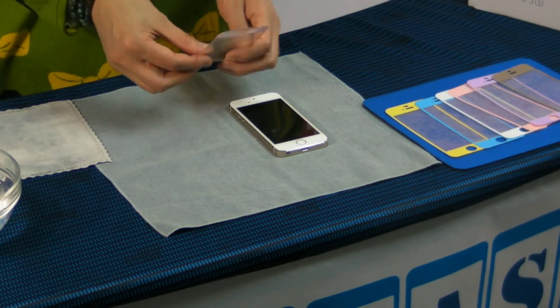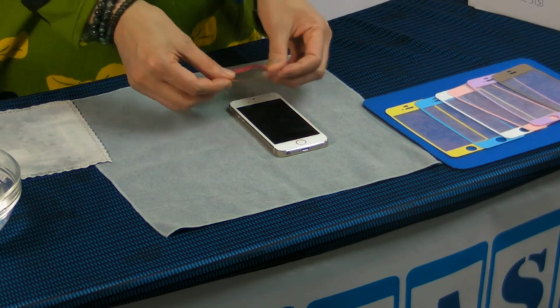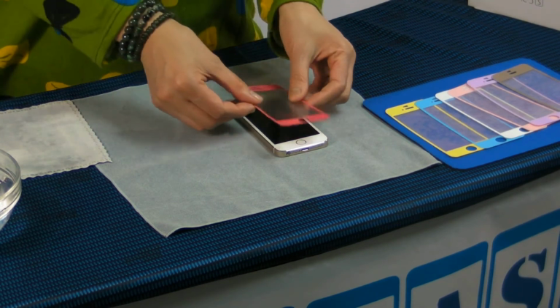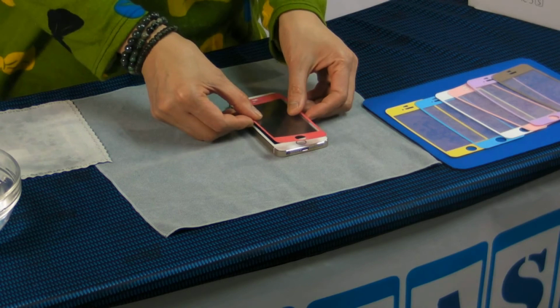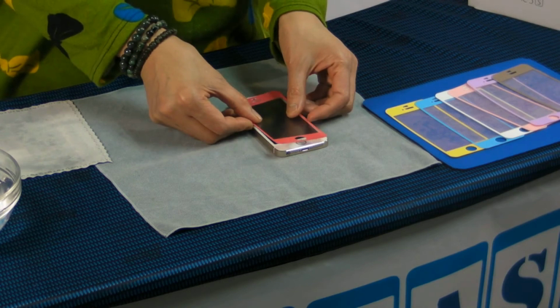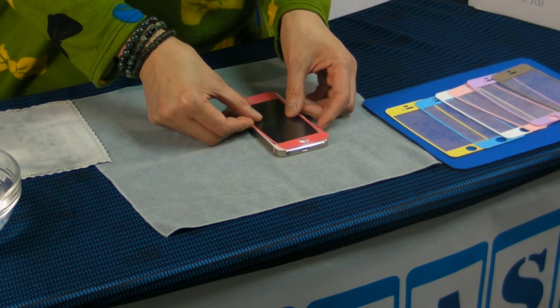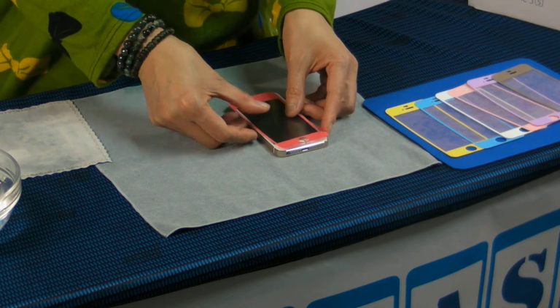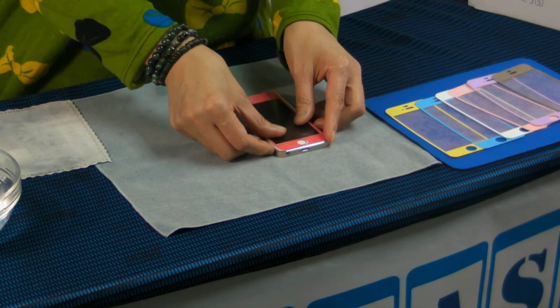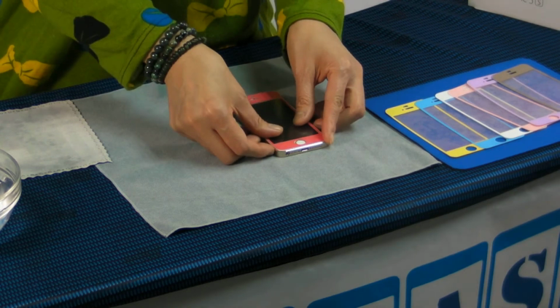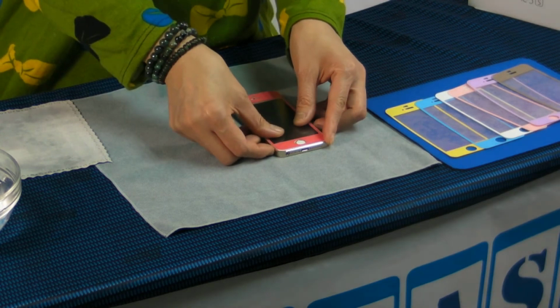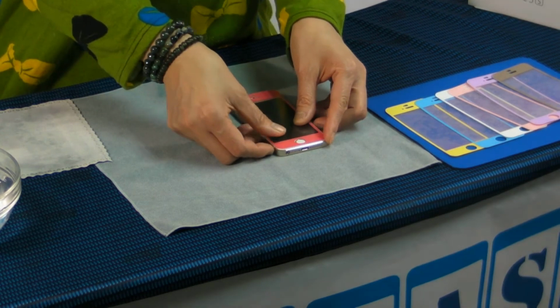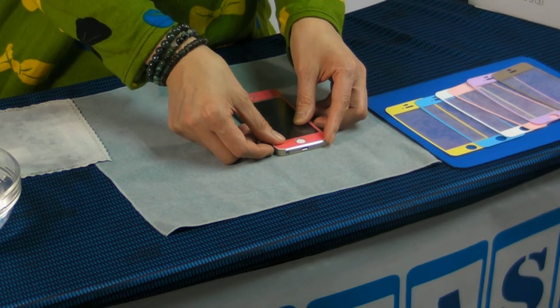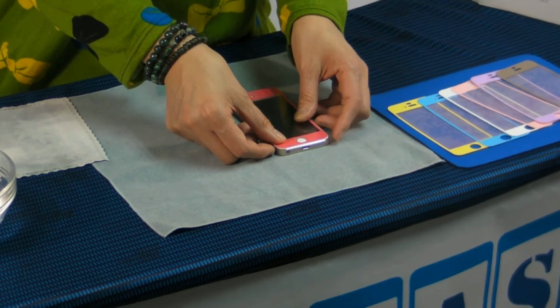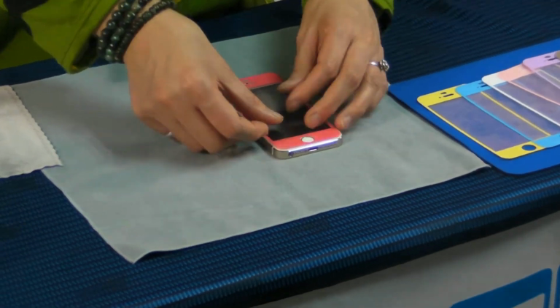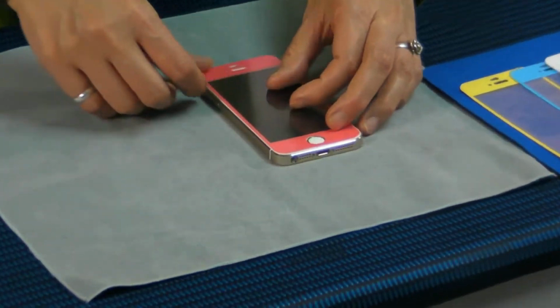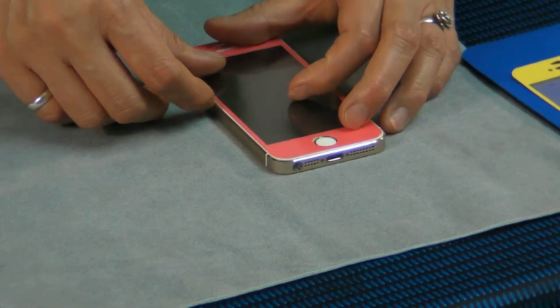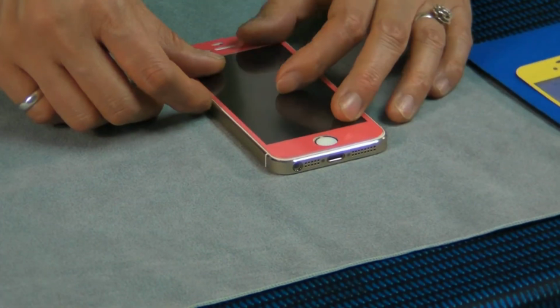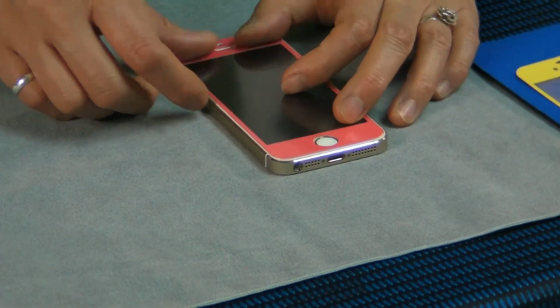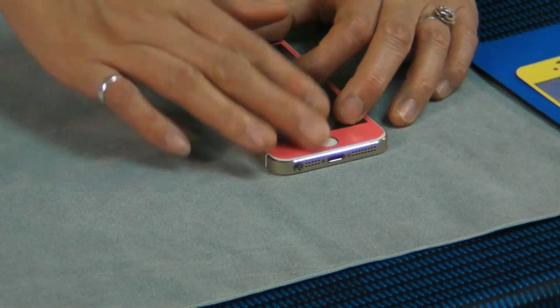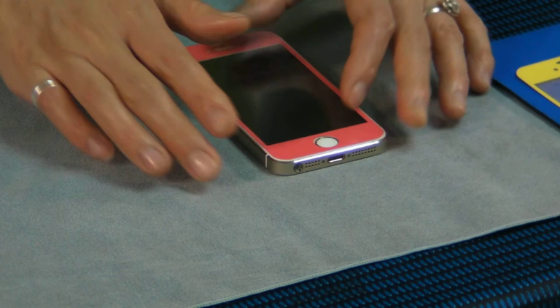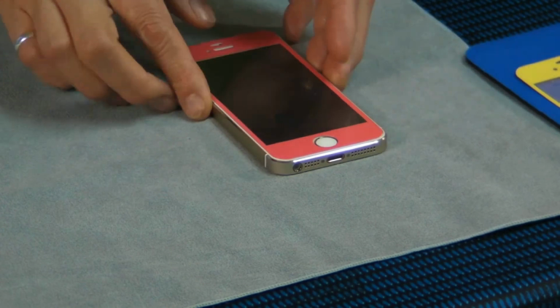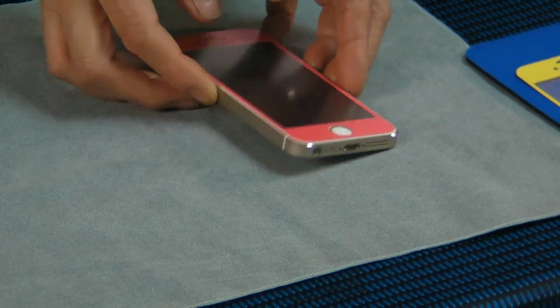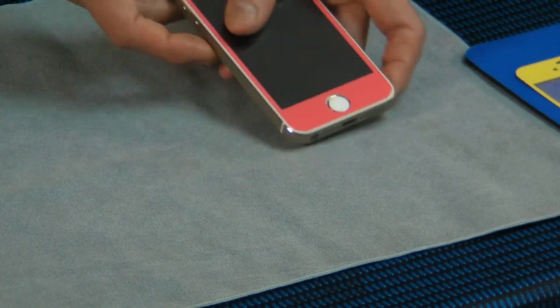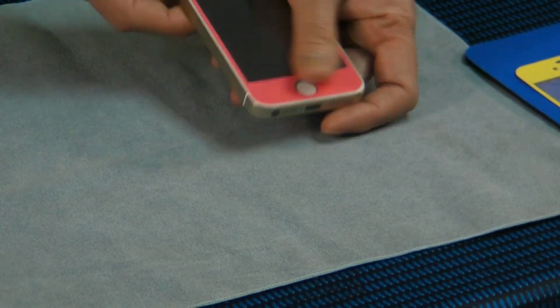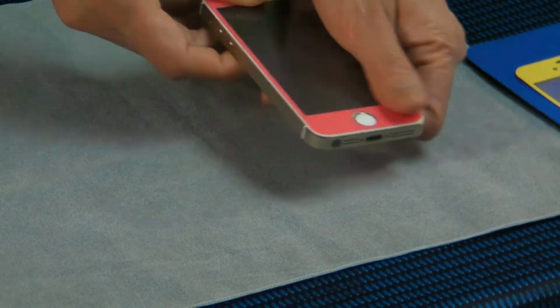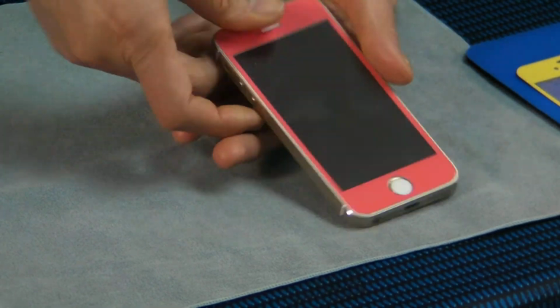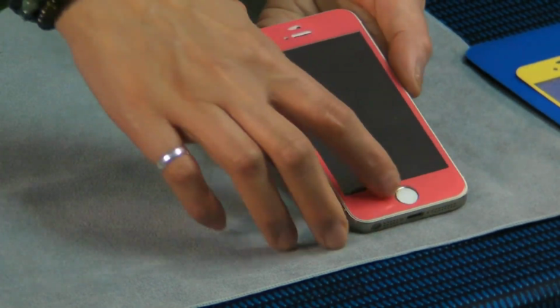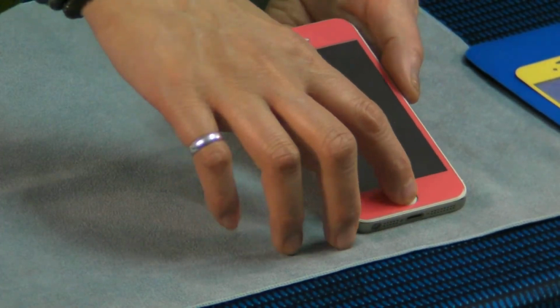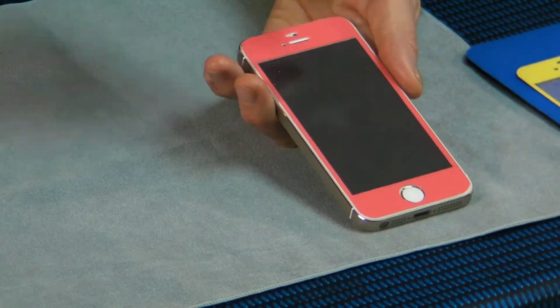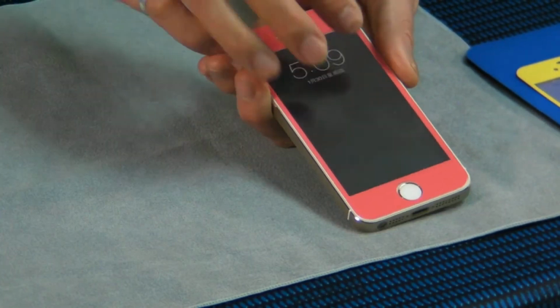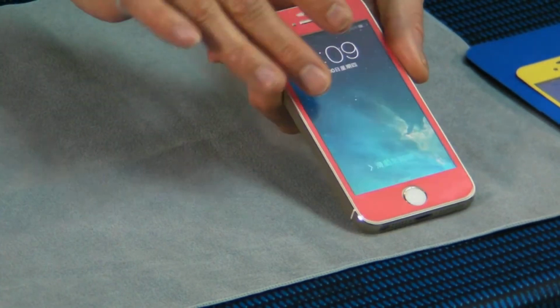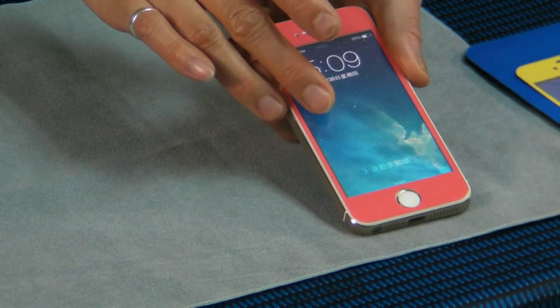There is no residue left on the surface. More colors will be created for you.